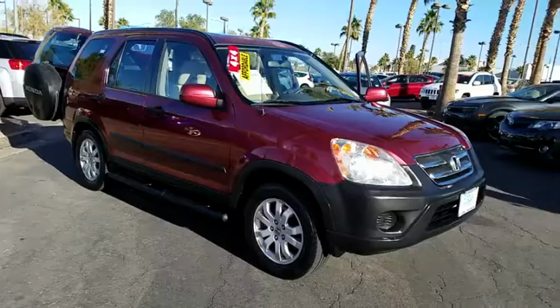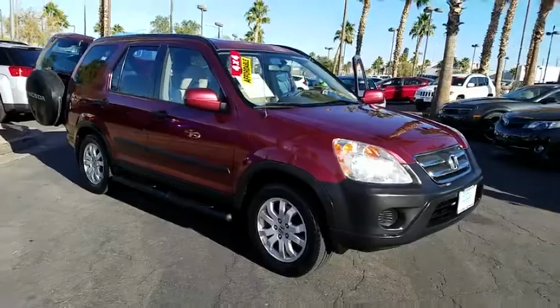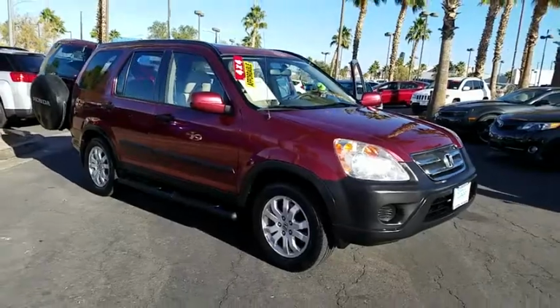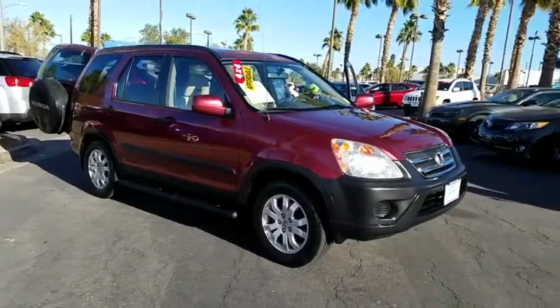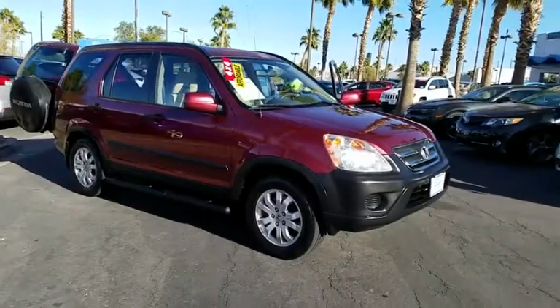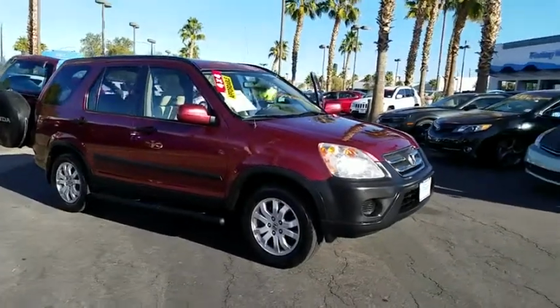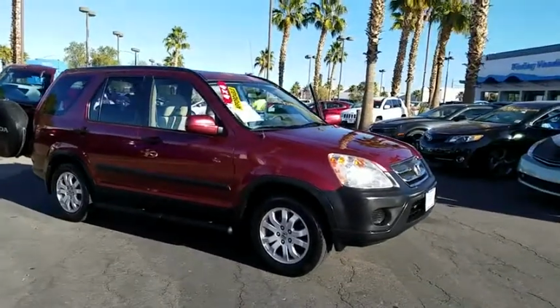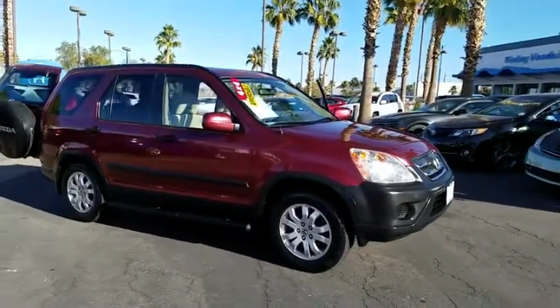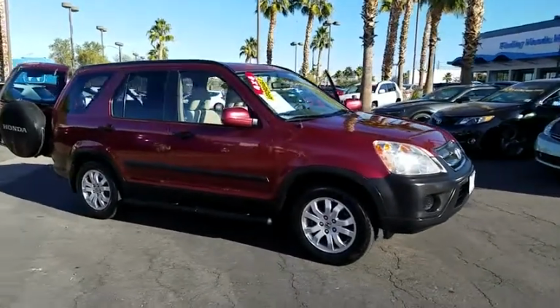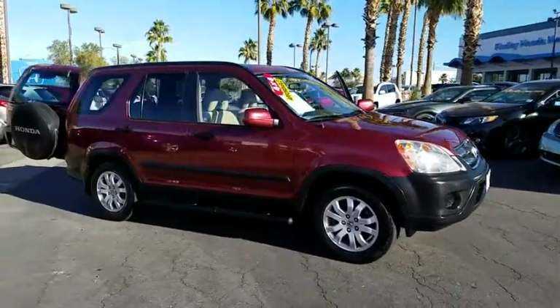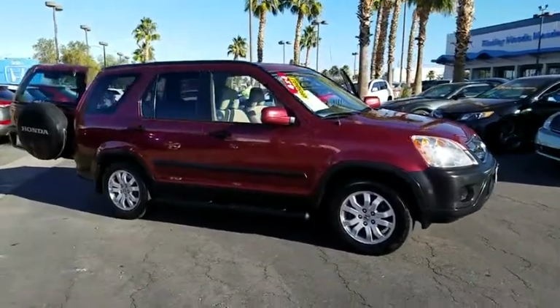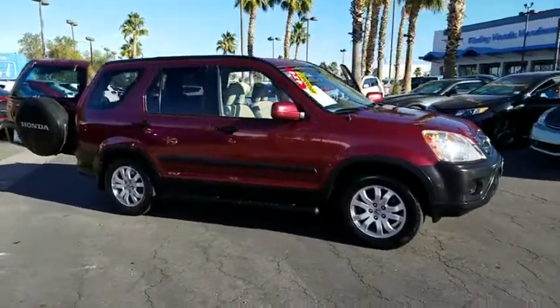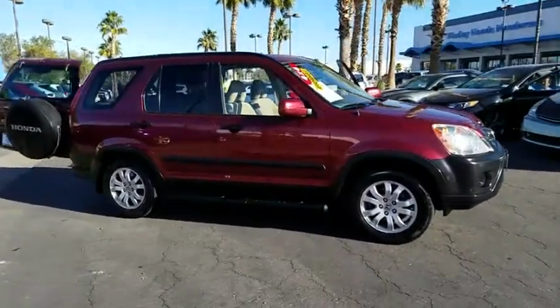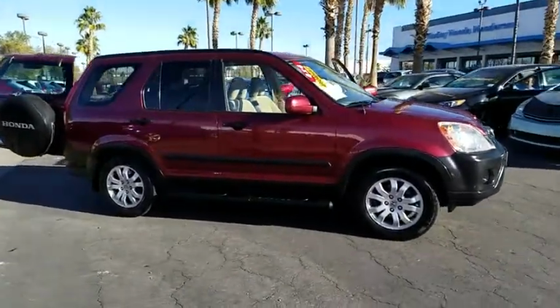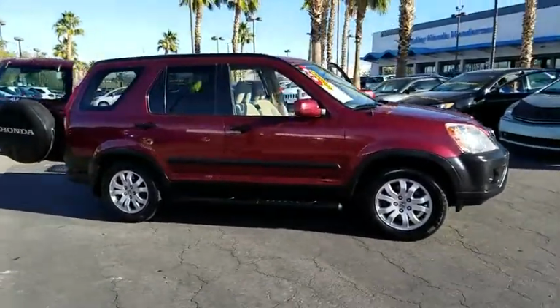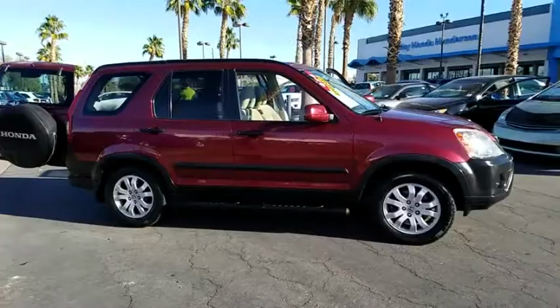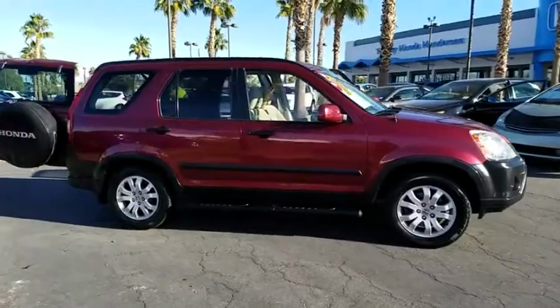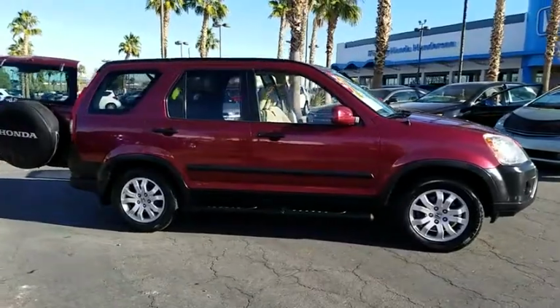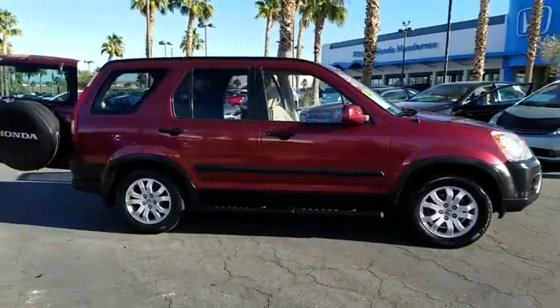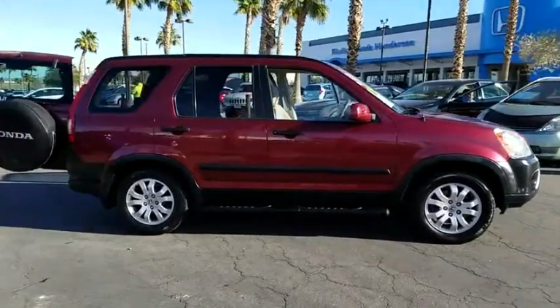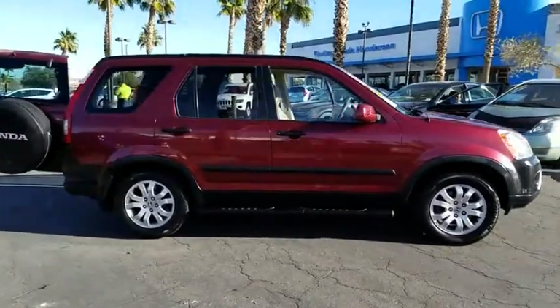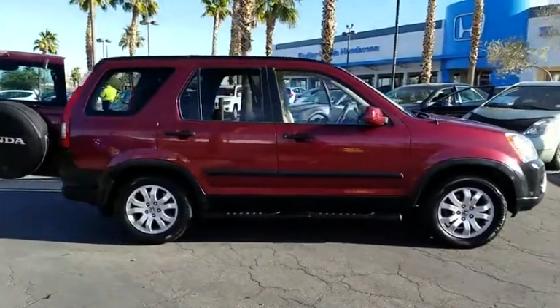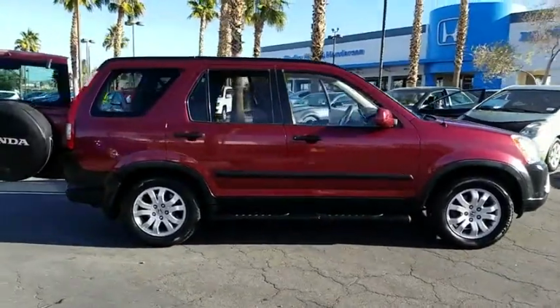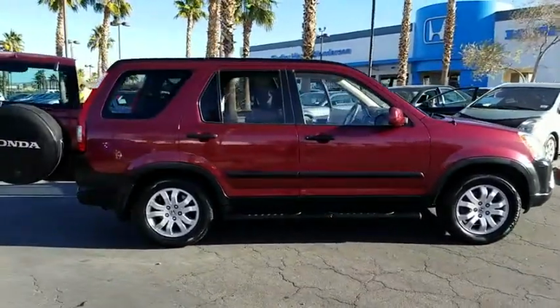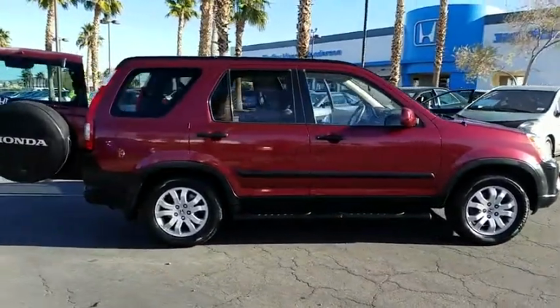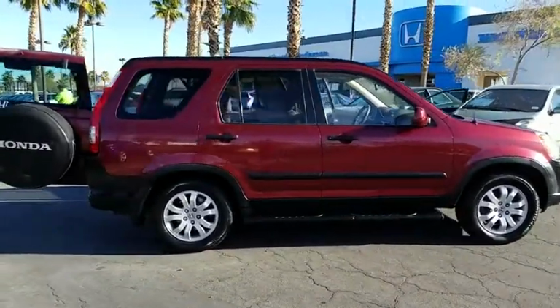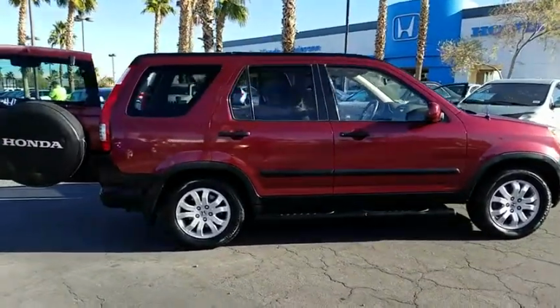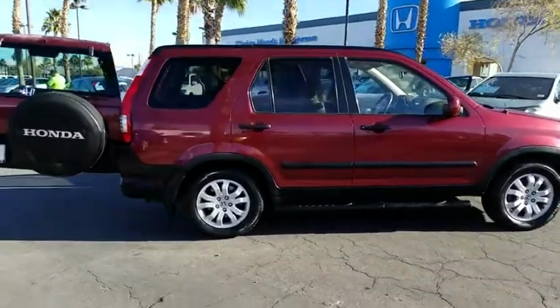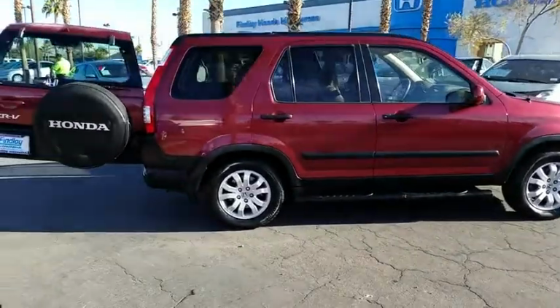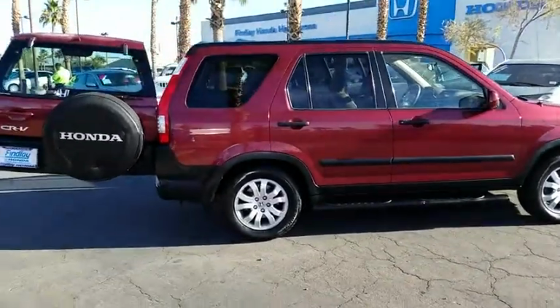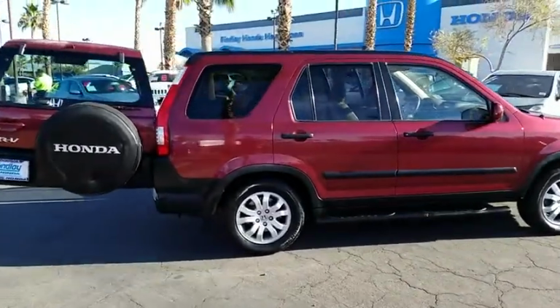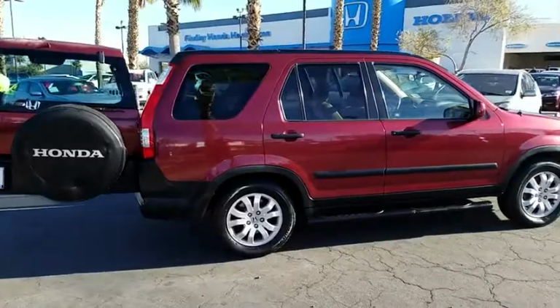The 2005 Honda CR-V. A top recommended vehicle because of its car-like driving manners, good value, cool technology, and comfy interior.